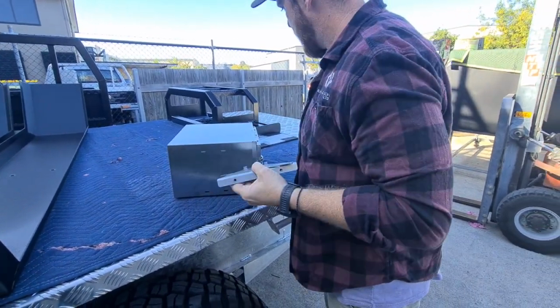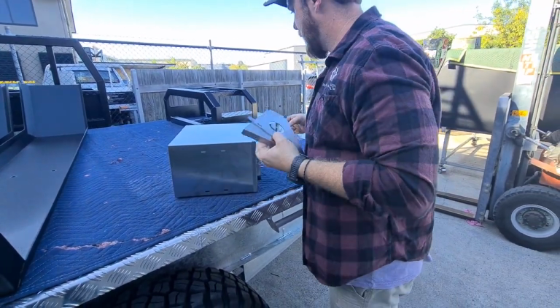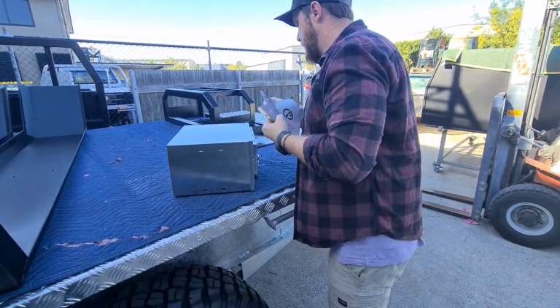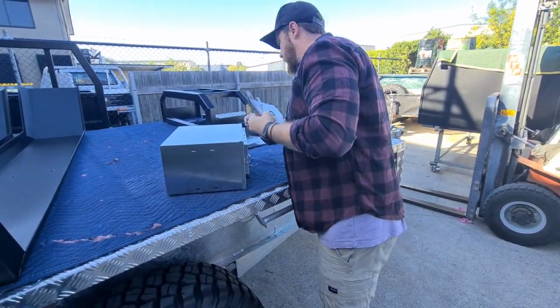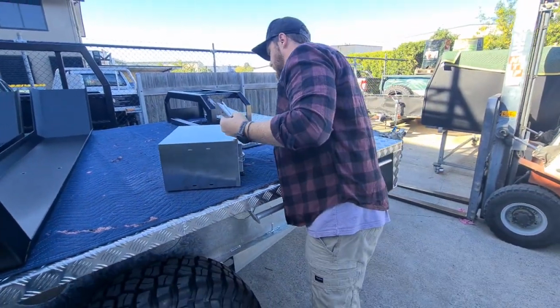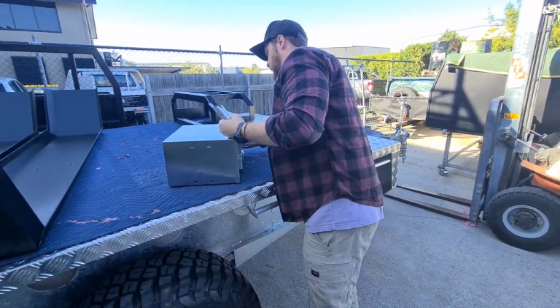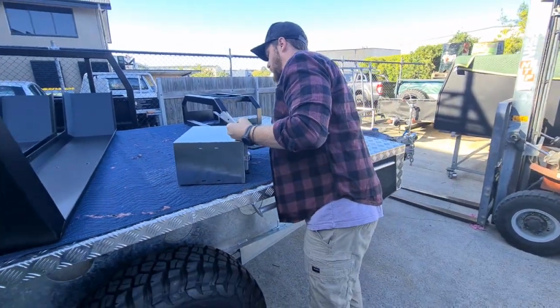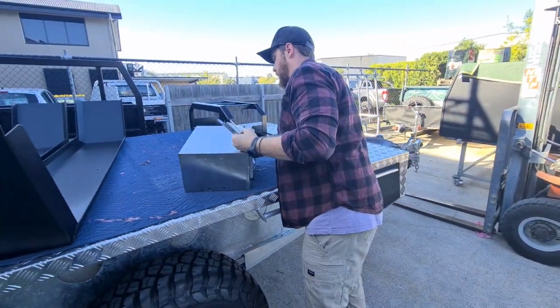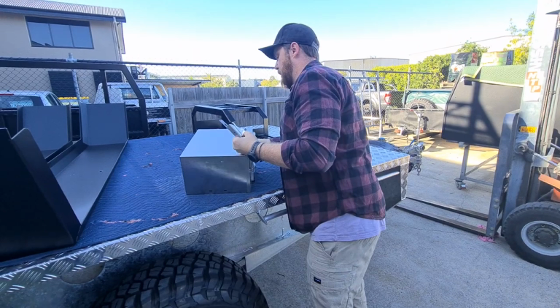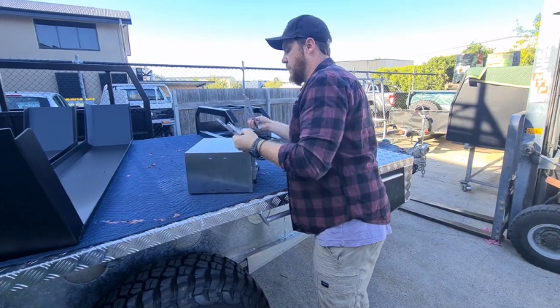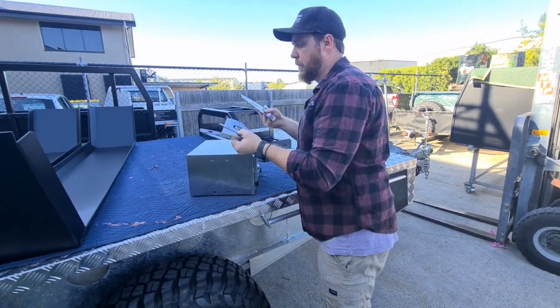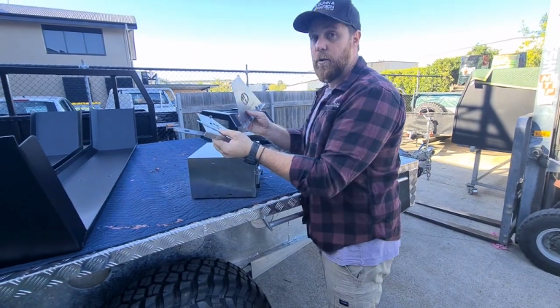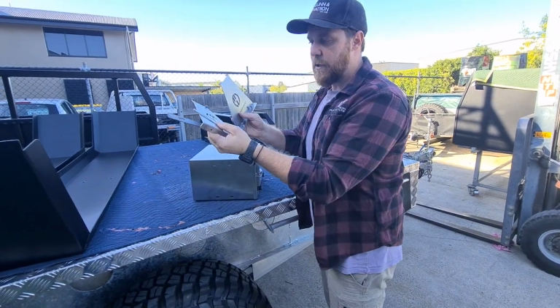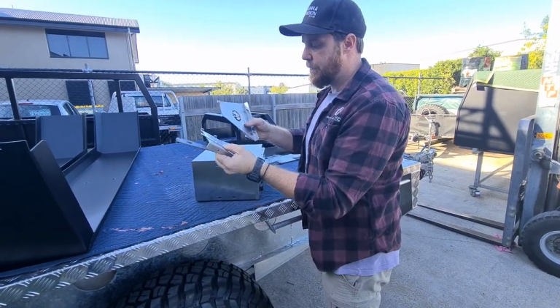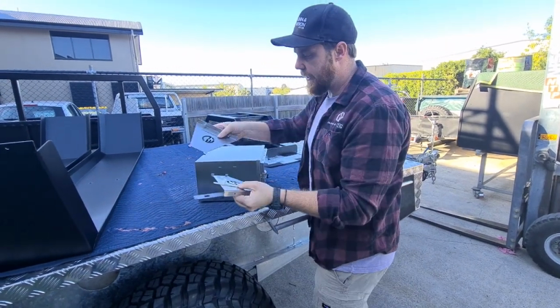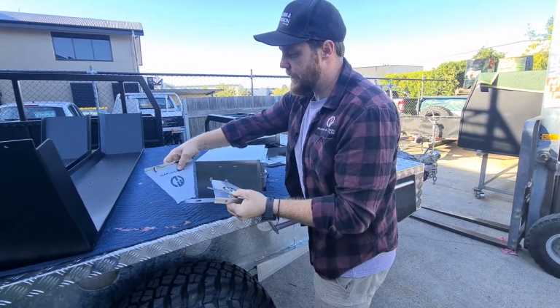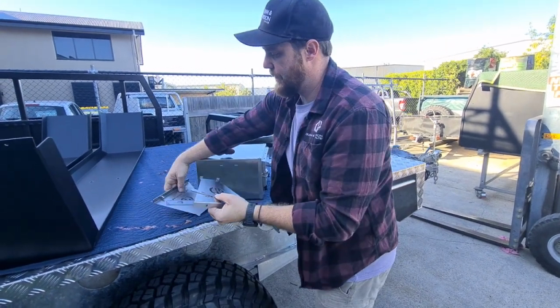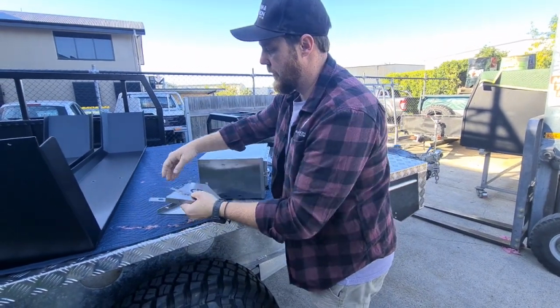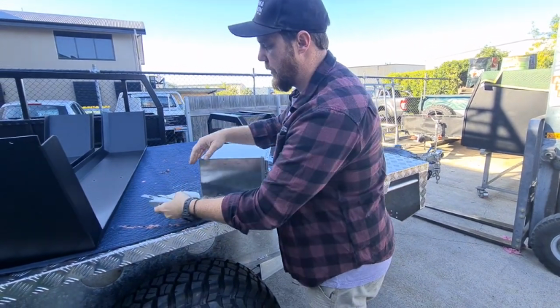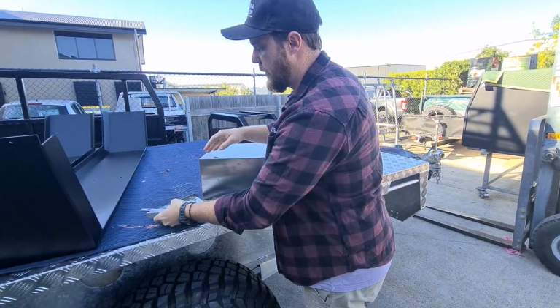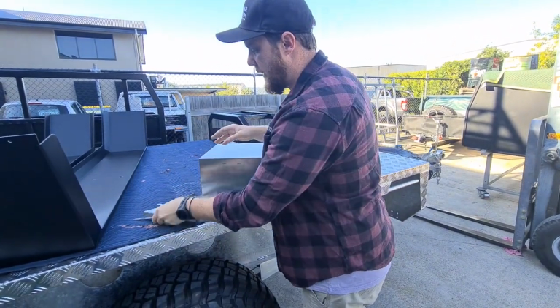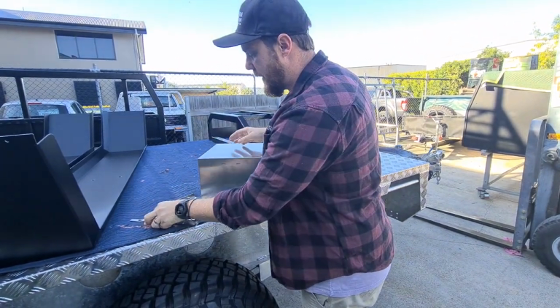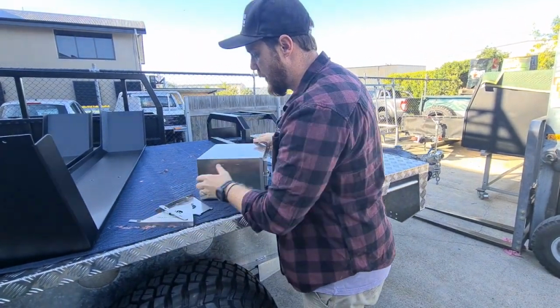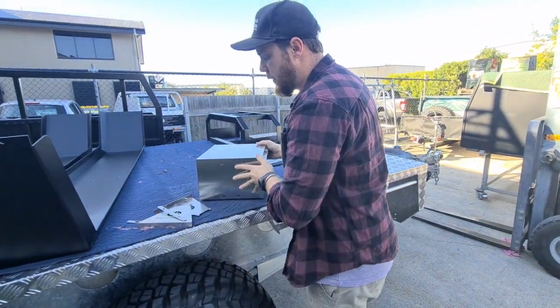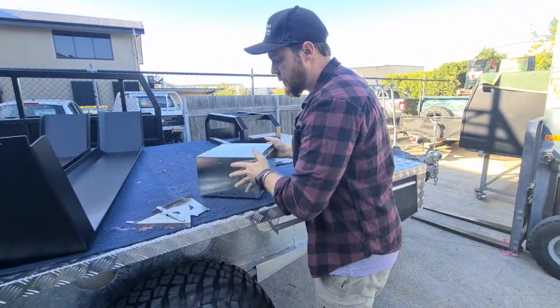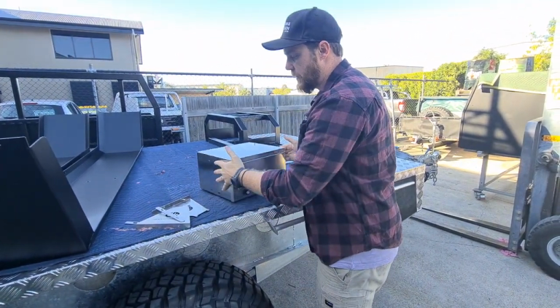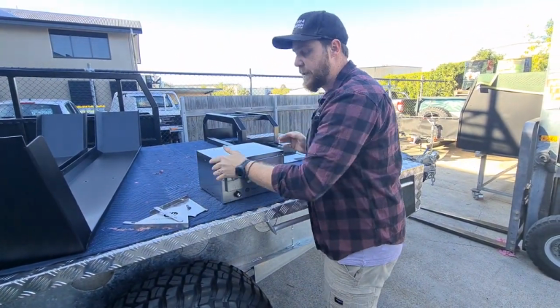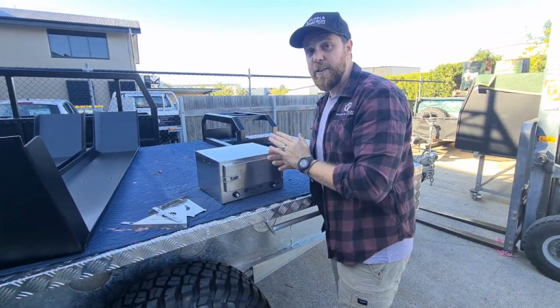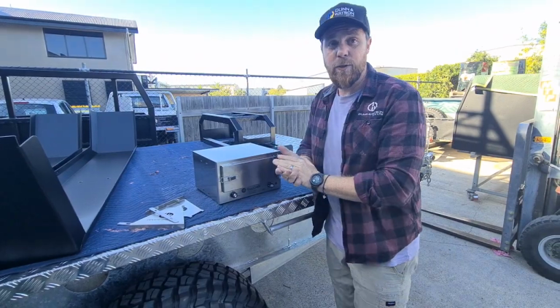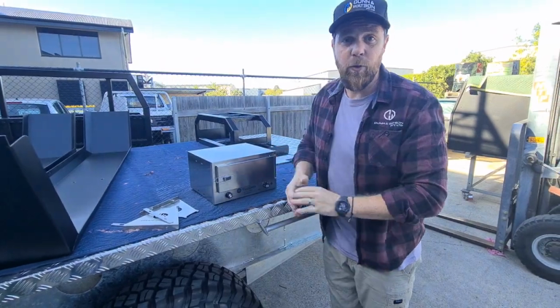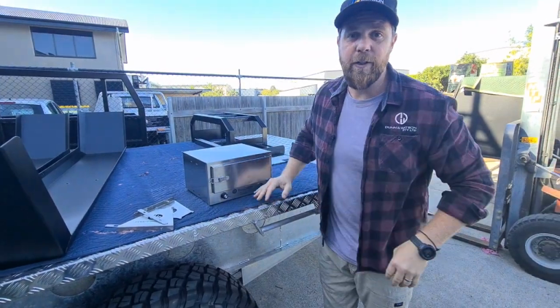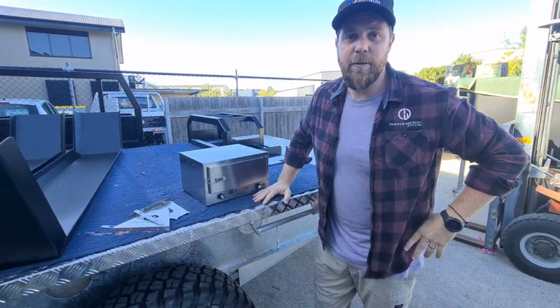They are obviously sold in pairs. If you have any further questions please don't hesitate to give us a call or flick us an email.